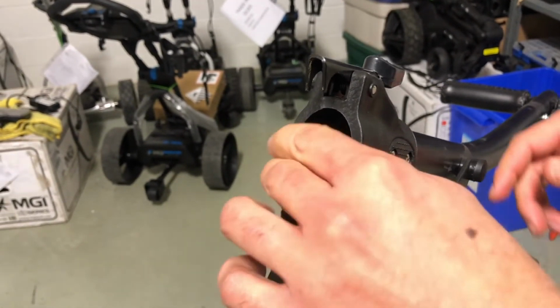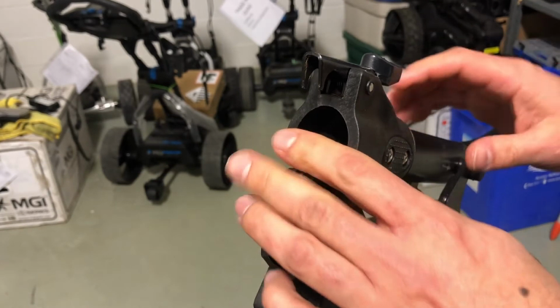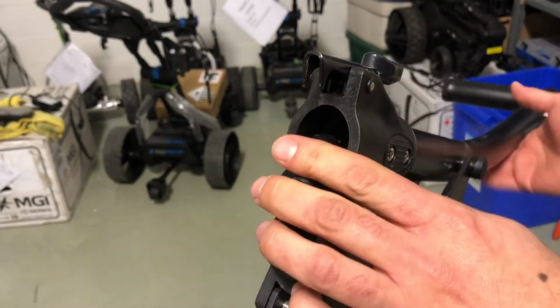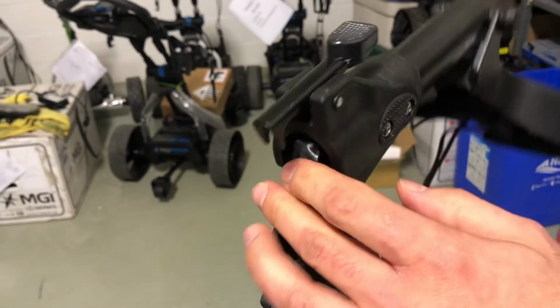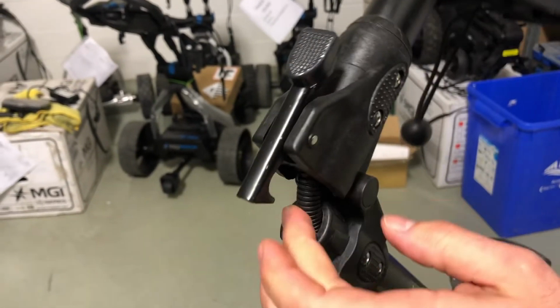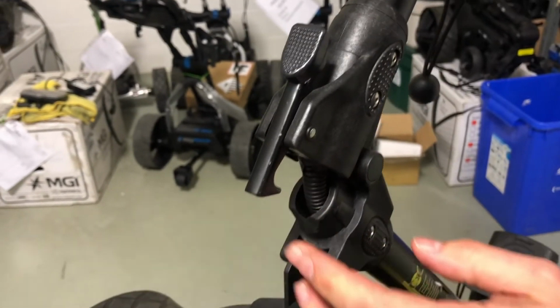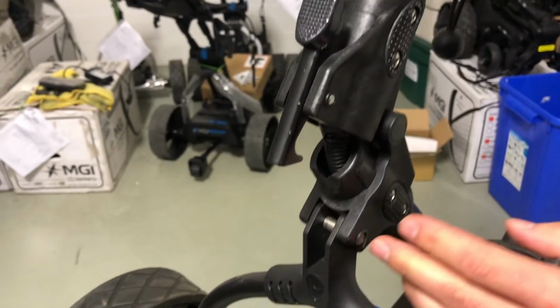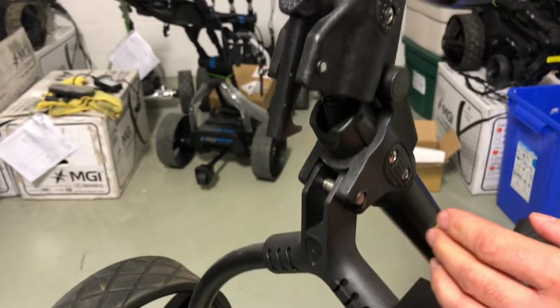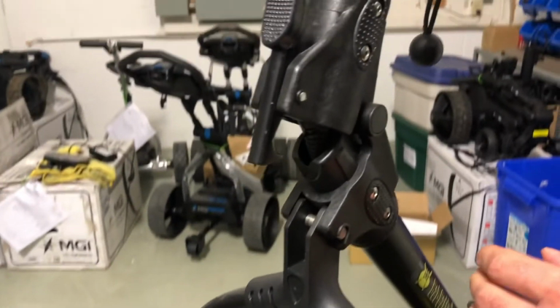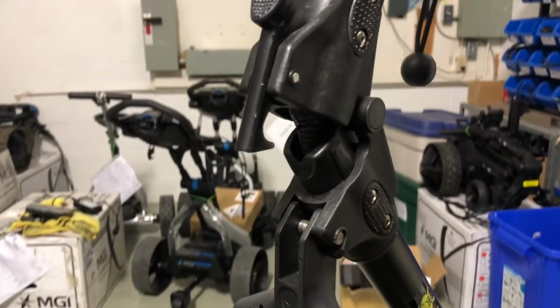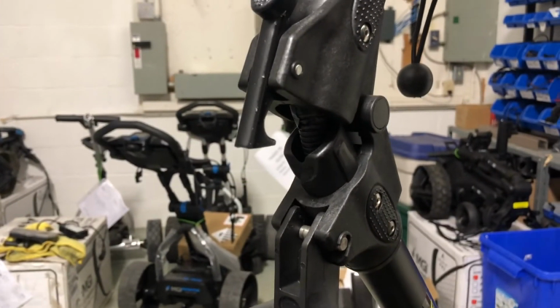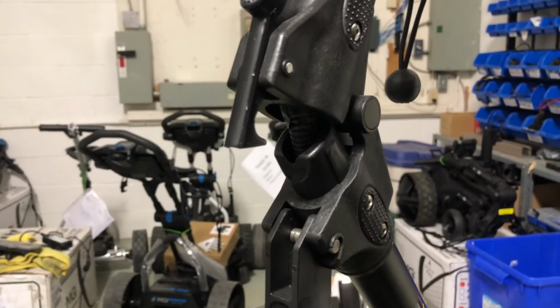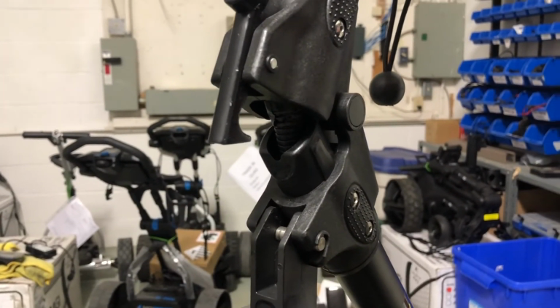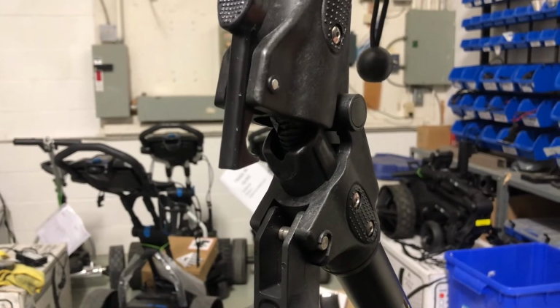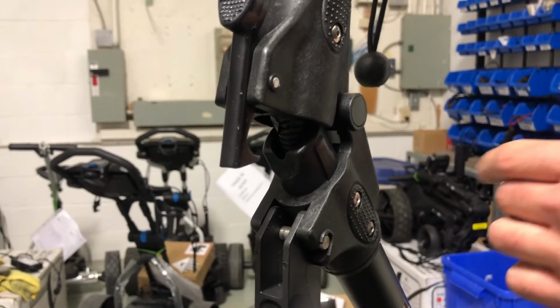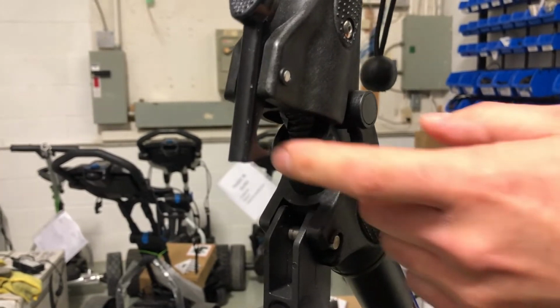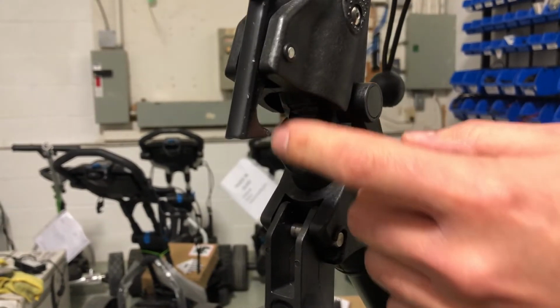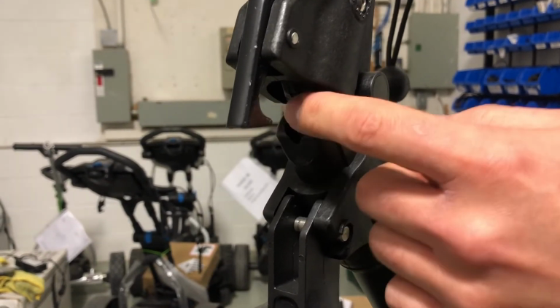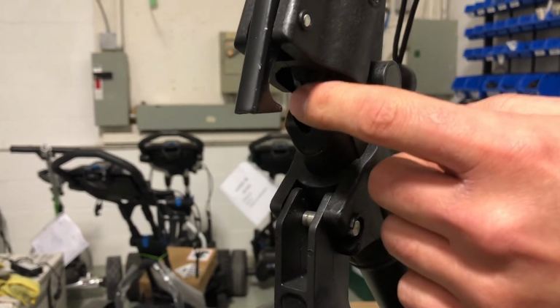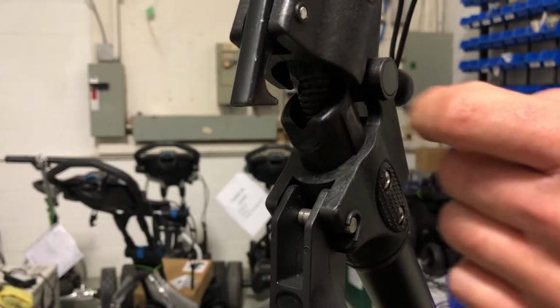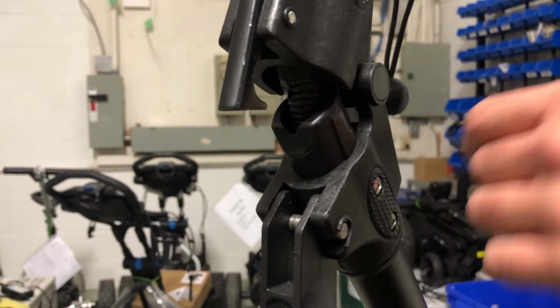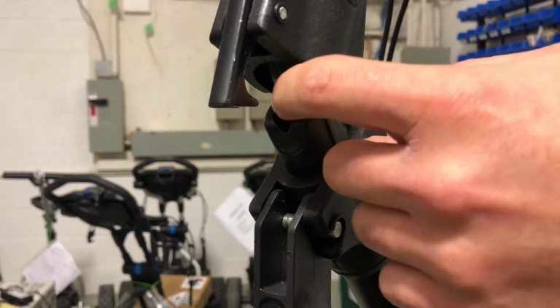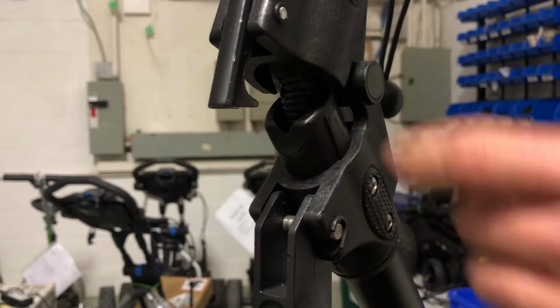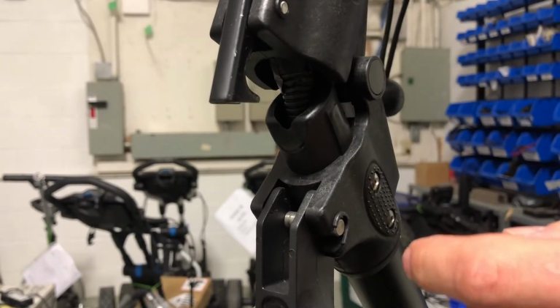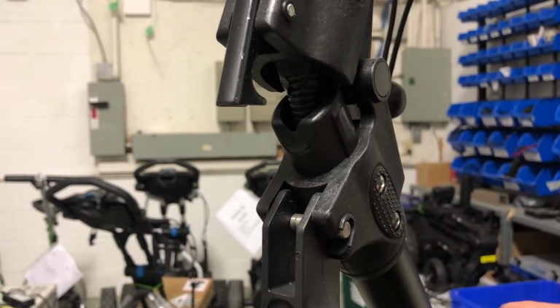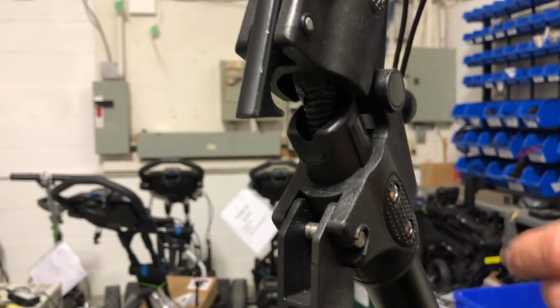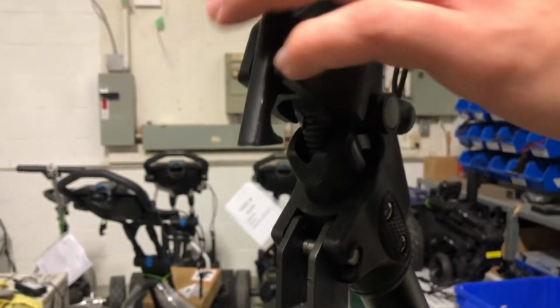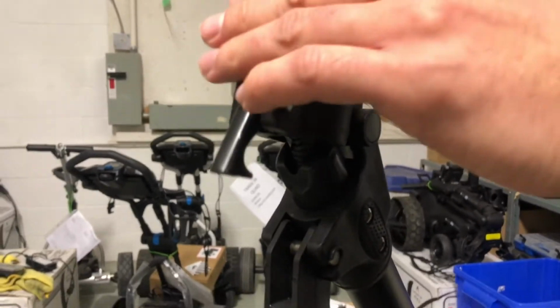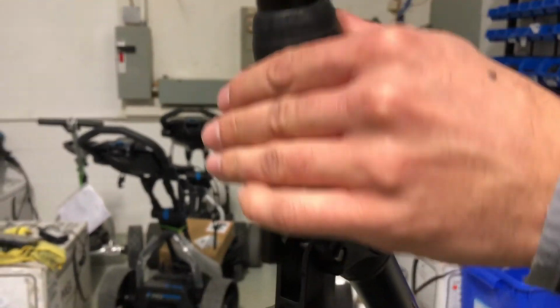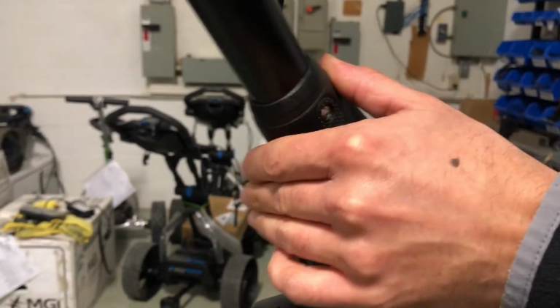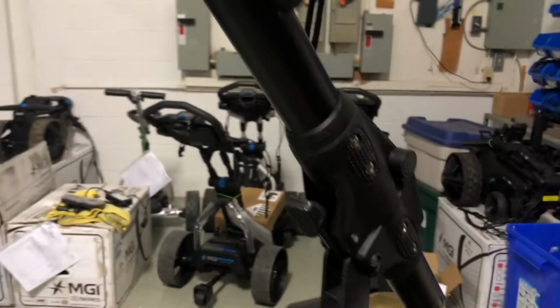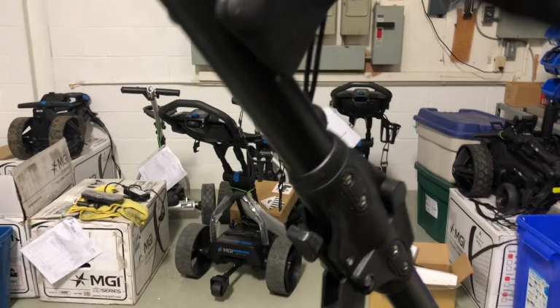When we put it back in, just a reminder when you're reconnecting at the pivot point here: make sure the stem cable and protective sheath don't get caught in anything when you're trying to put it back together.